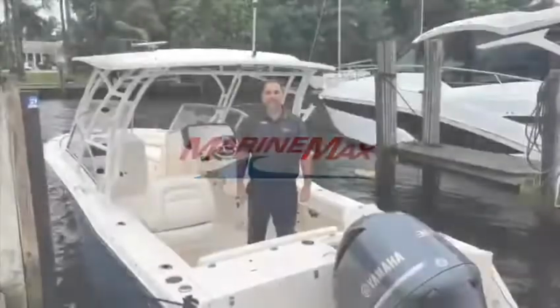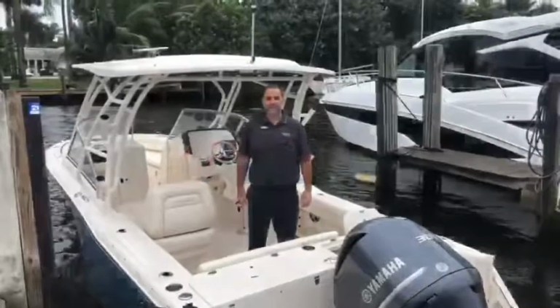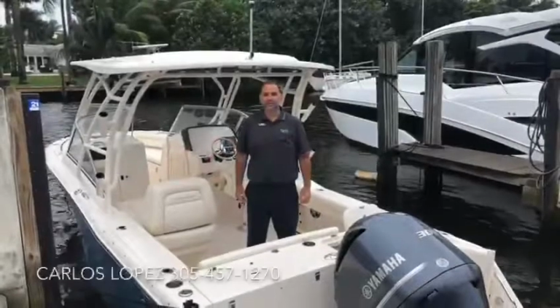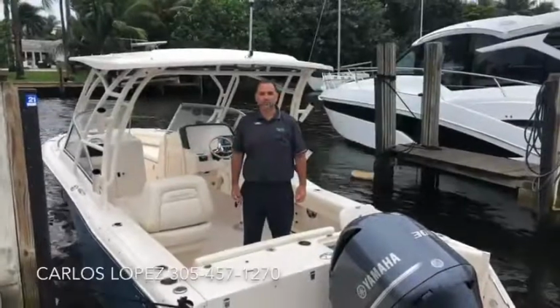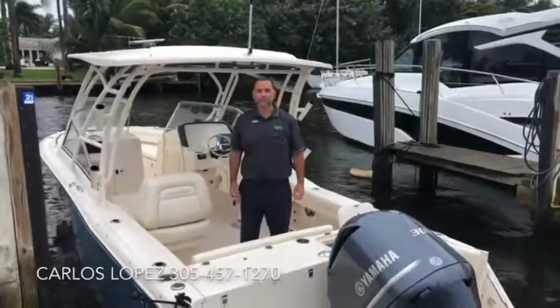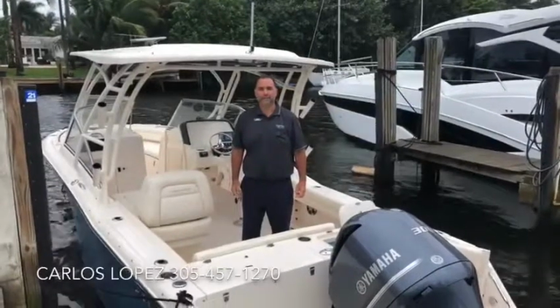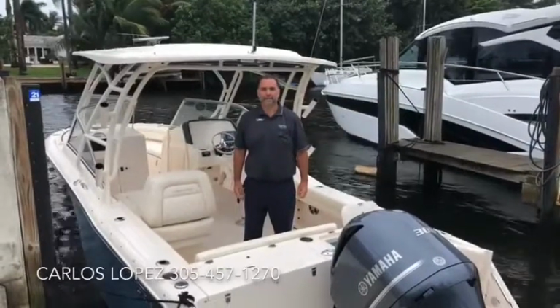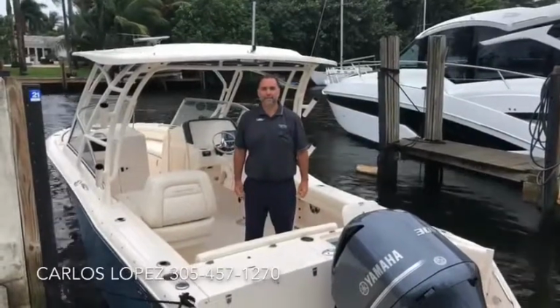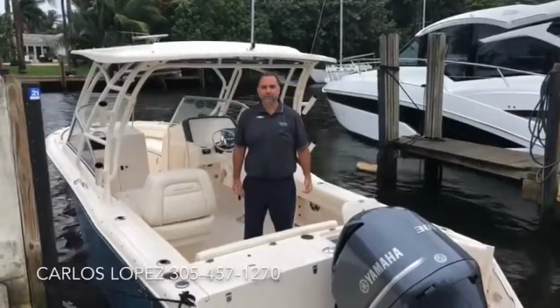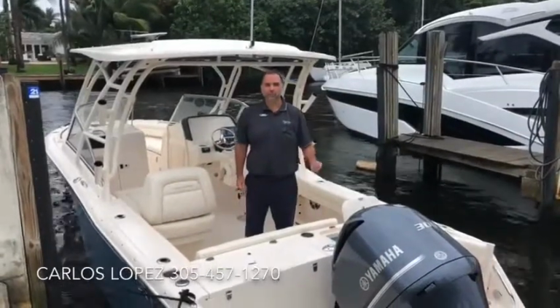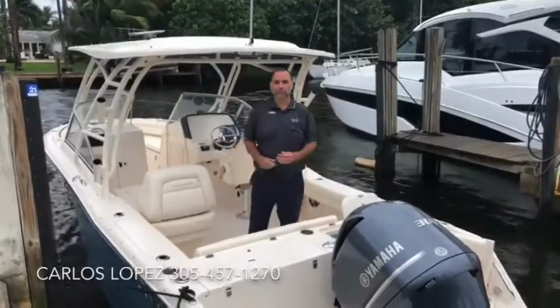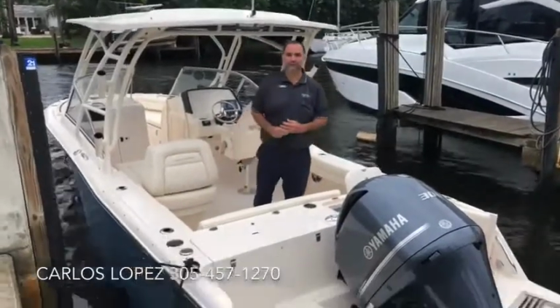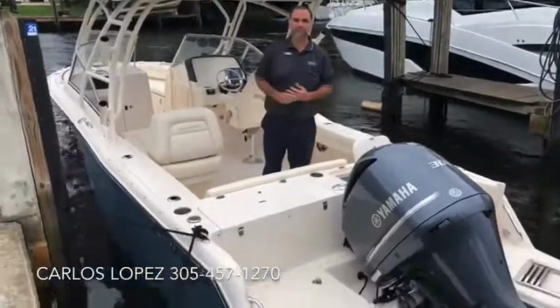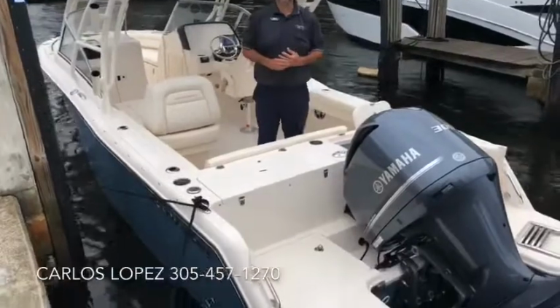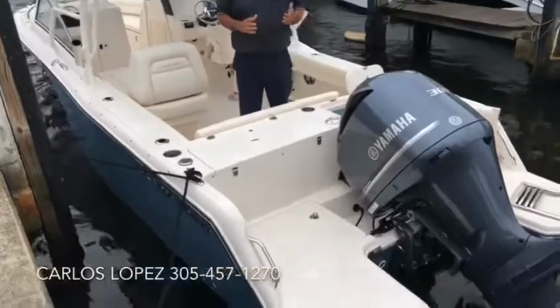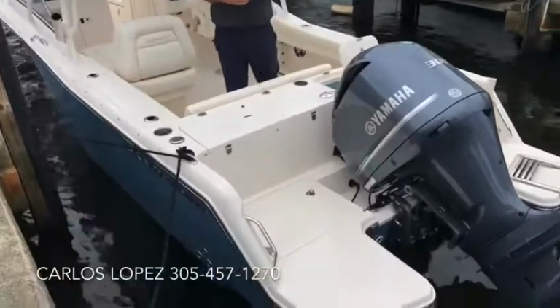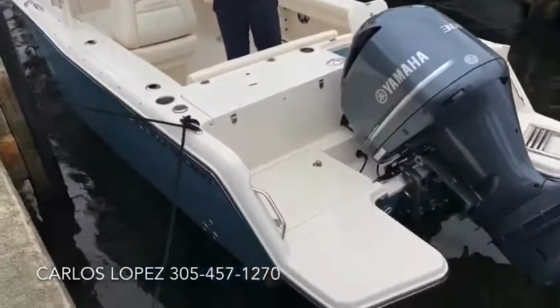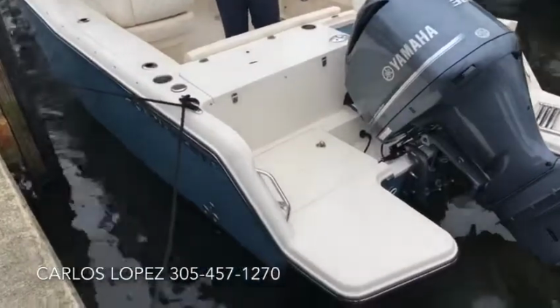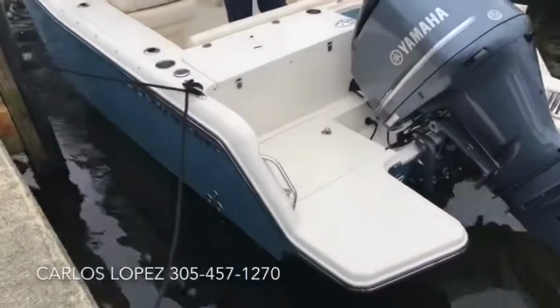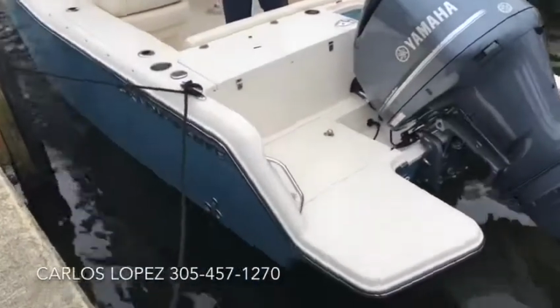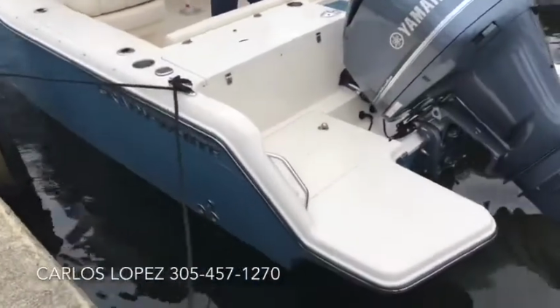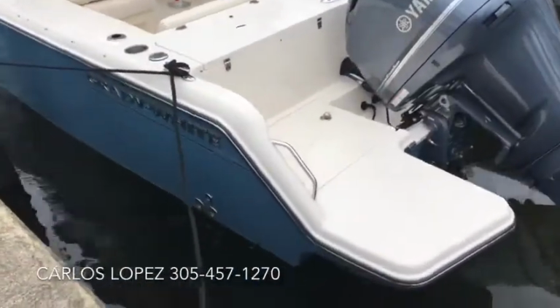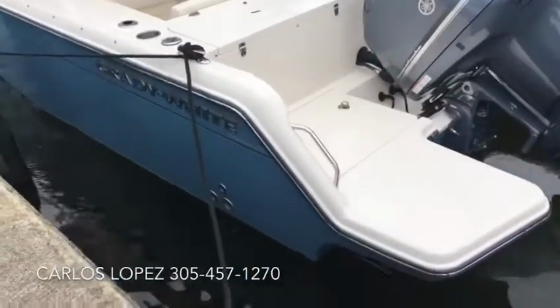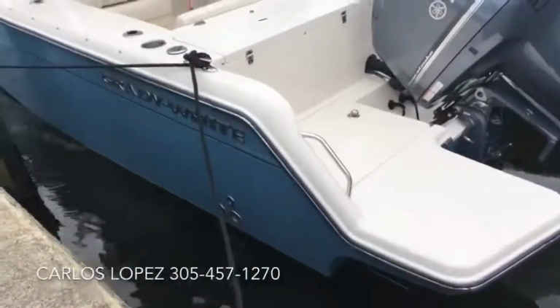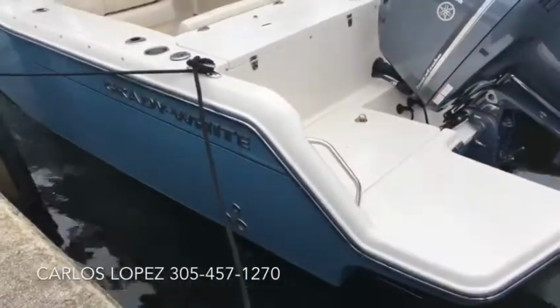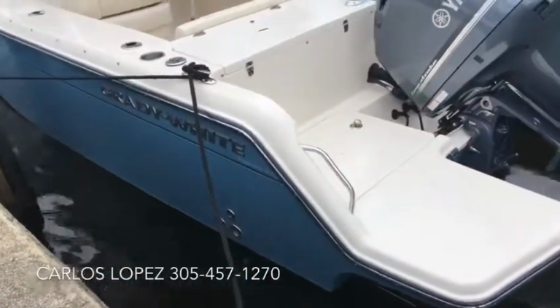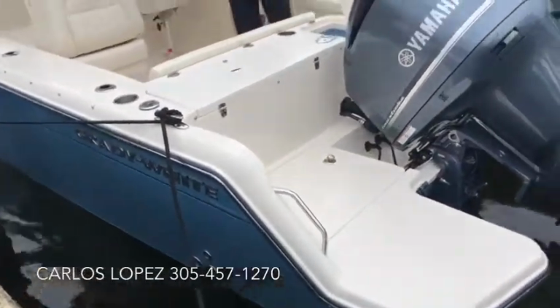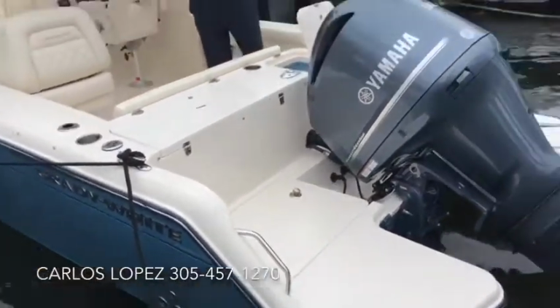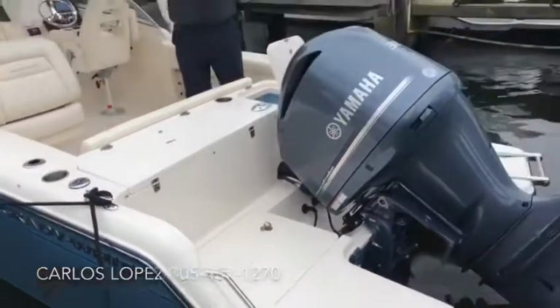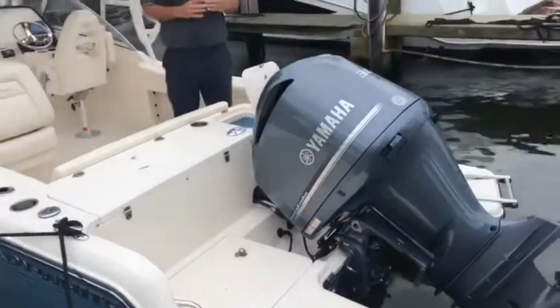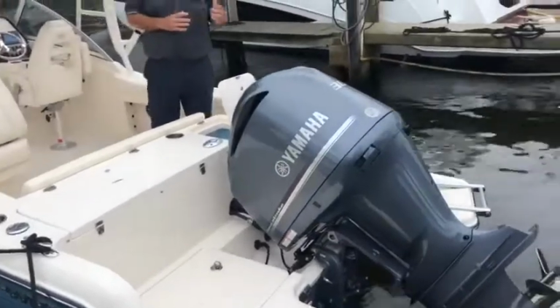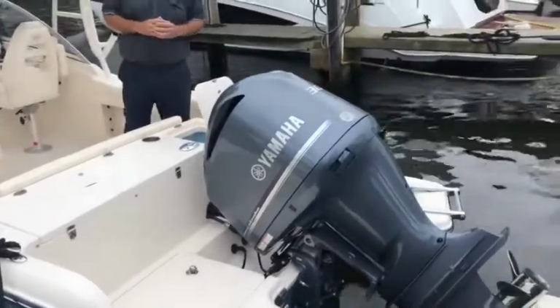Hi, this is Carlos Lopez with MarineMax Miami and we're aboard our 235 Freedom Seaport Blue. Beautiful color — you've got a beautiful boat here powered by a 300 horsepower four-stroke Yamaha engine.